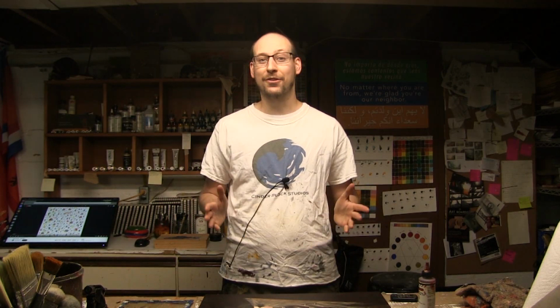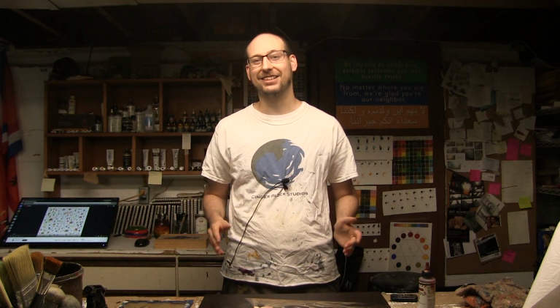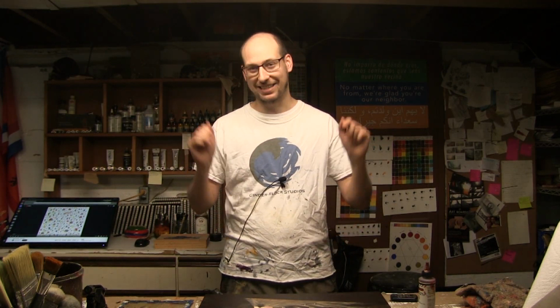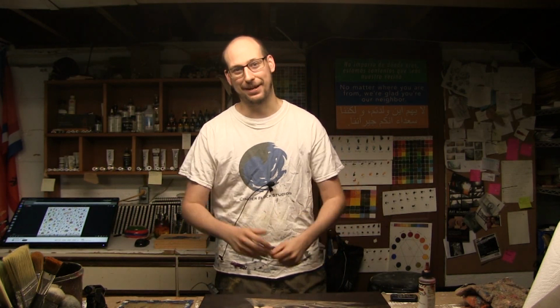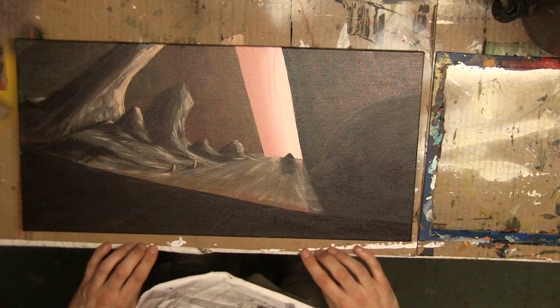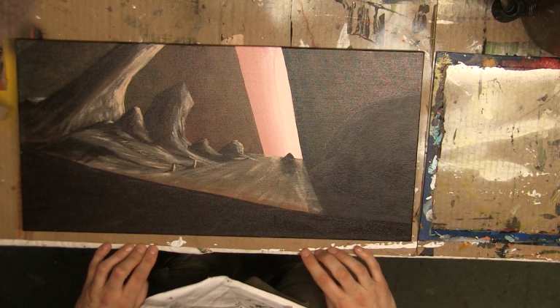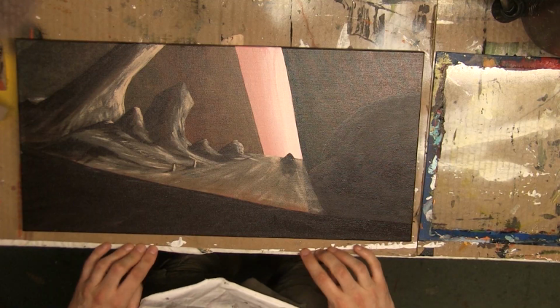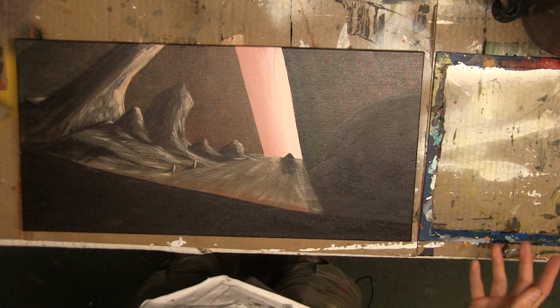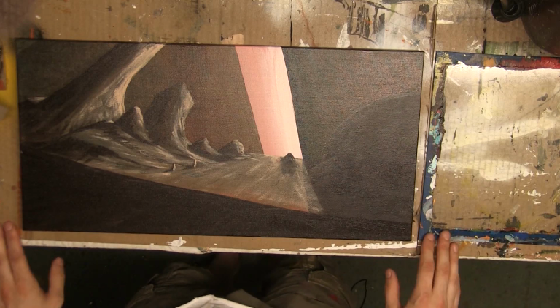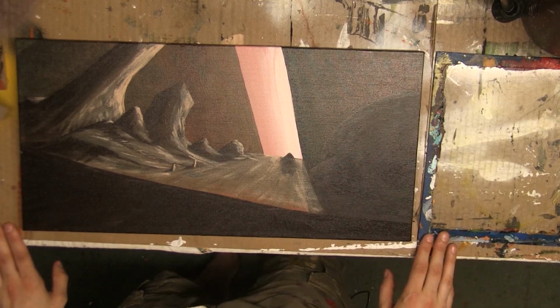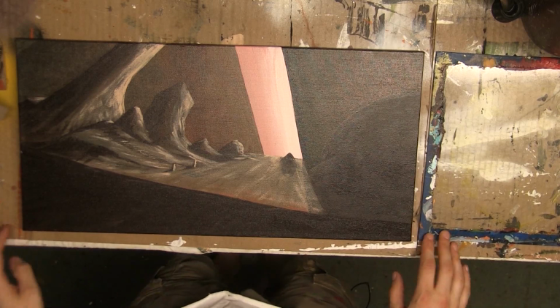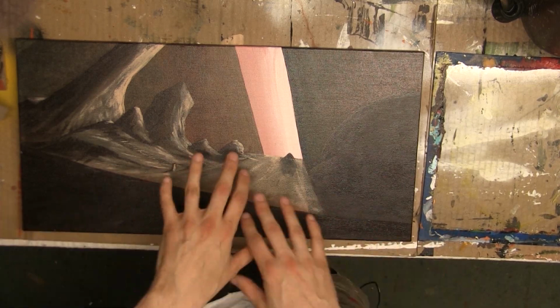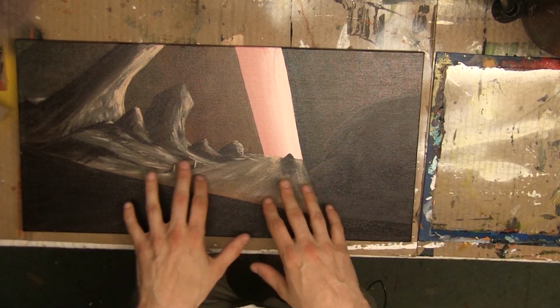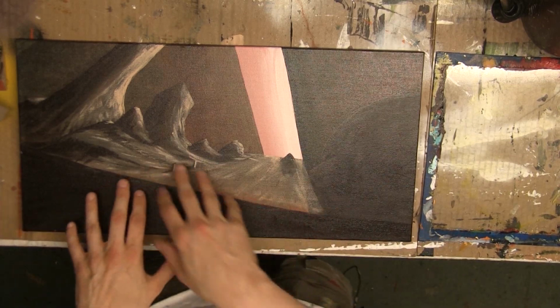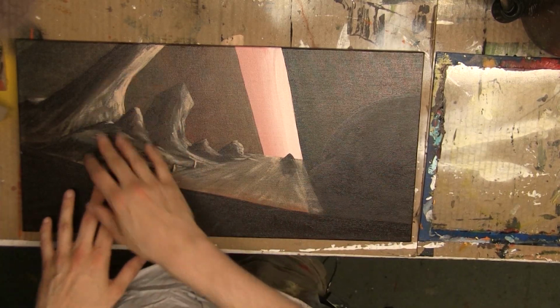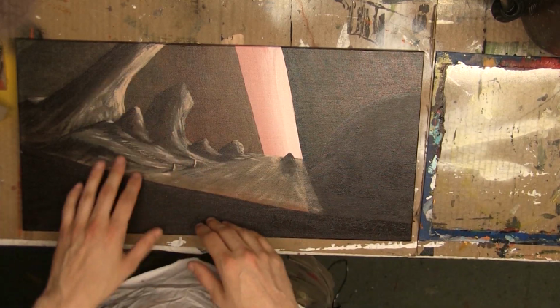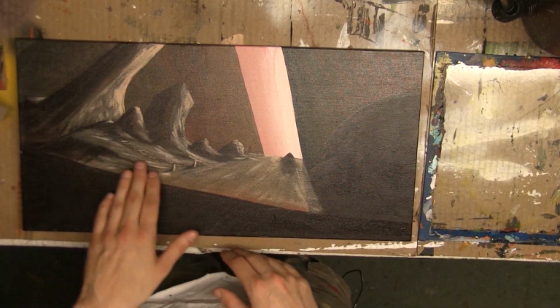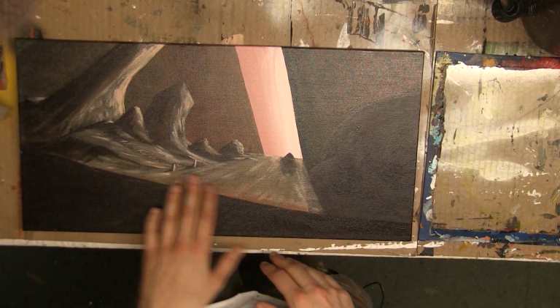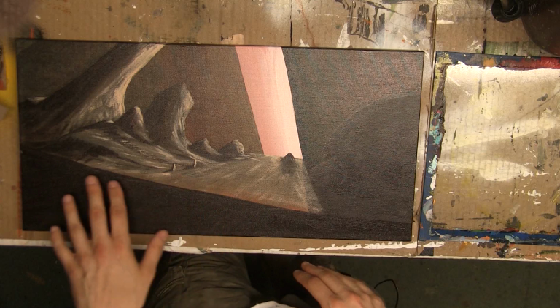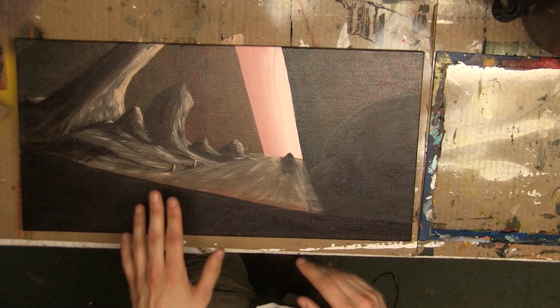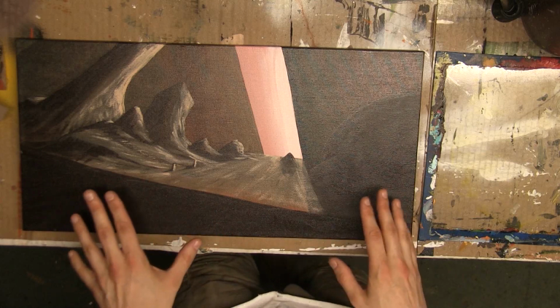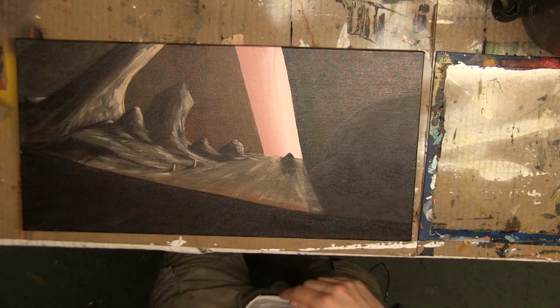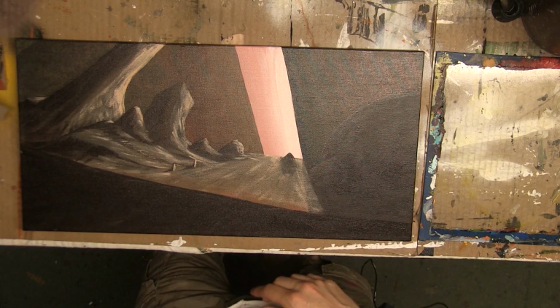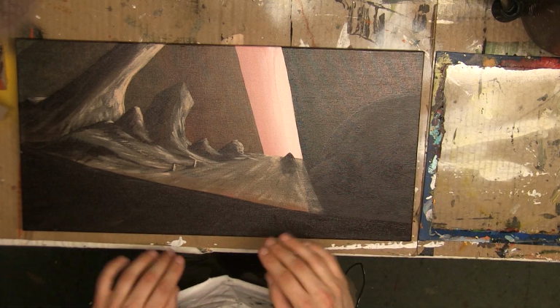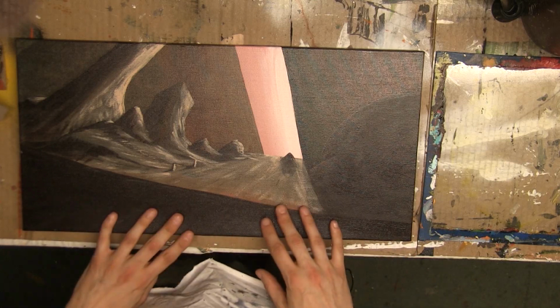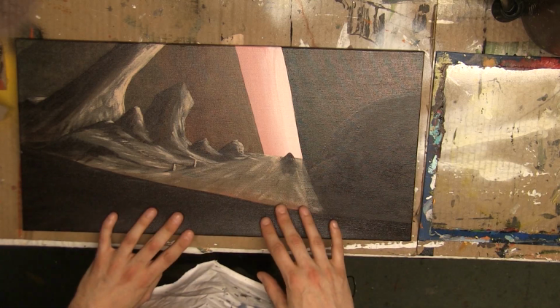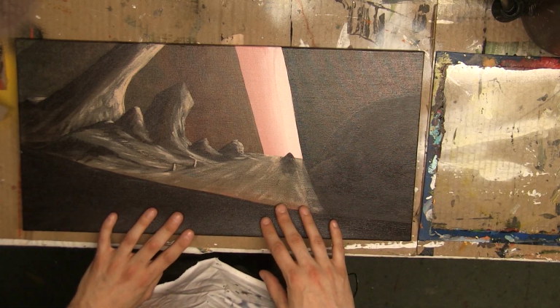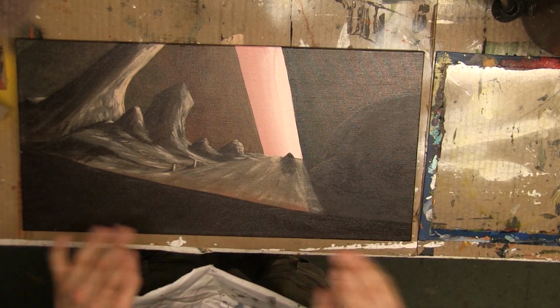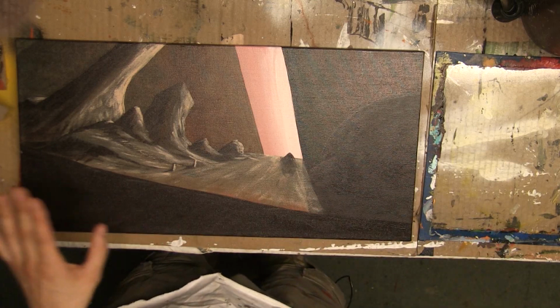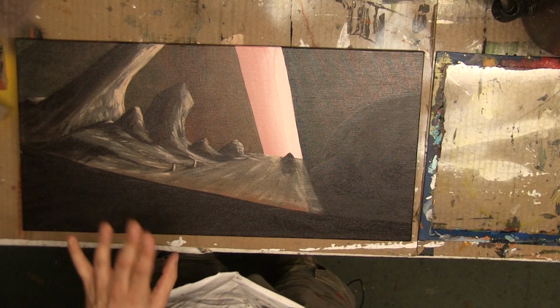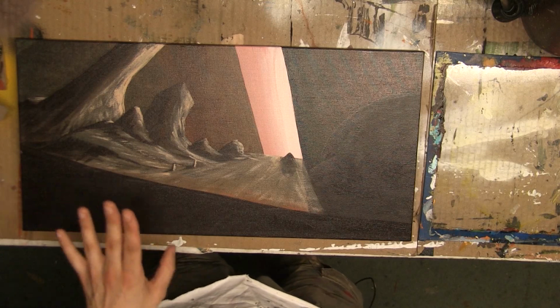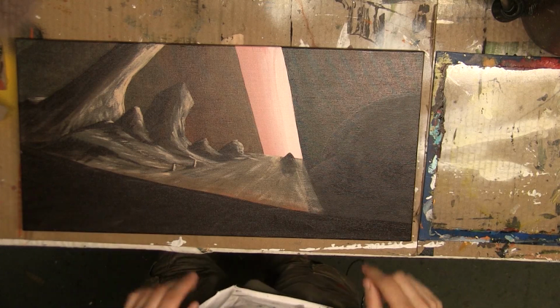So all that said, let's go ahead and get back to painting. Picking up right where we left off last time, I had just finished up some of my highlights and was starting to put a little bit of the darks in, but nothing too crazy. Since this painting has actually been sitting in my corner for a little while, there are a couple of little things I need to fix right off the bat.